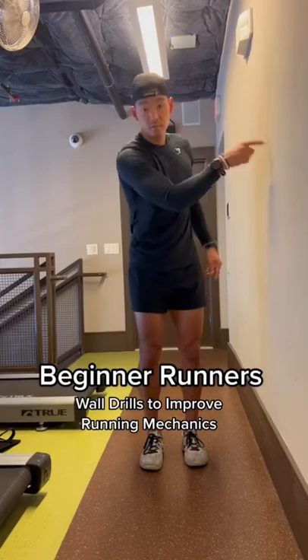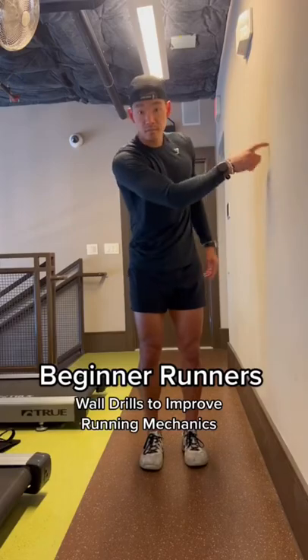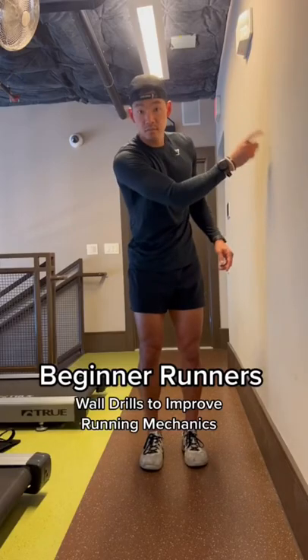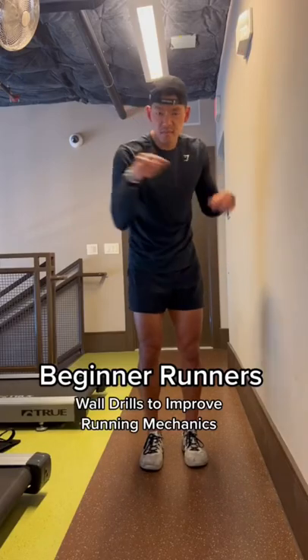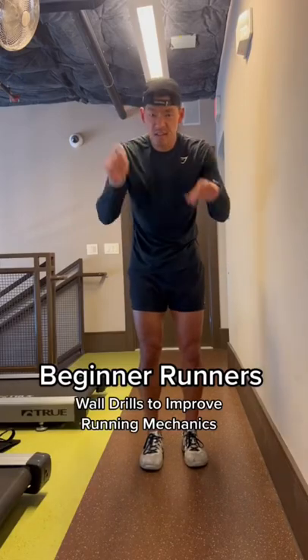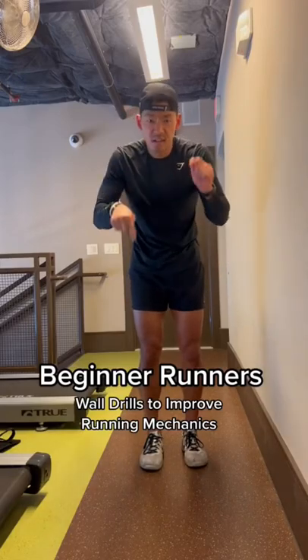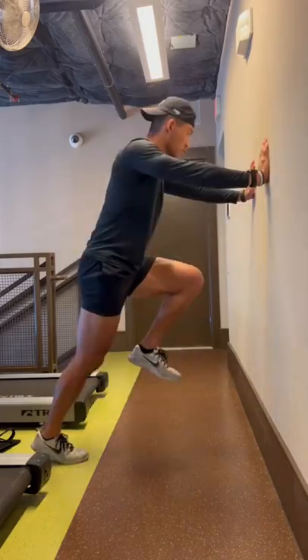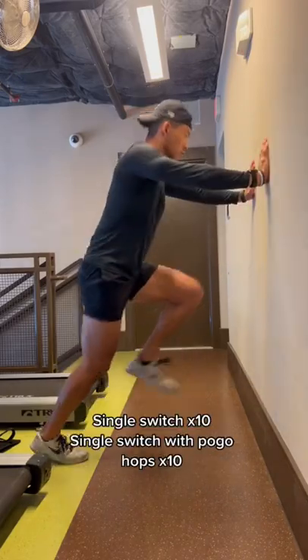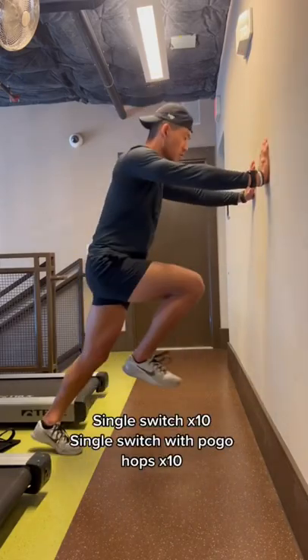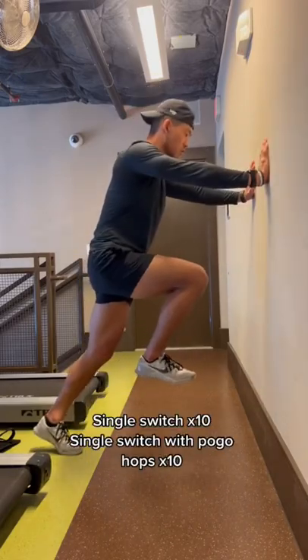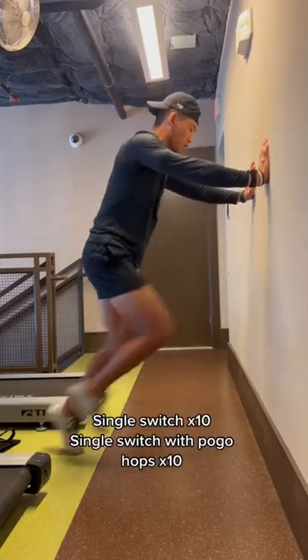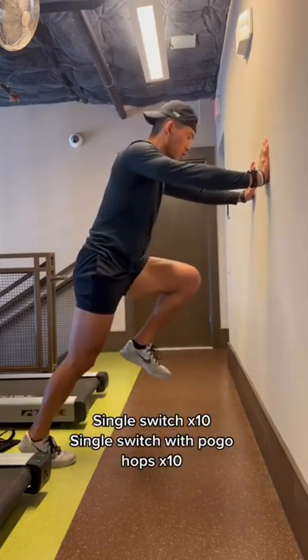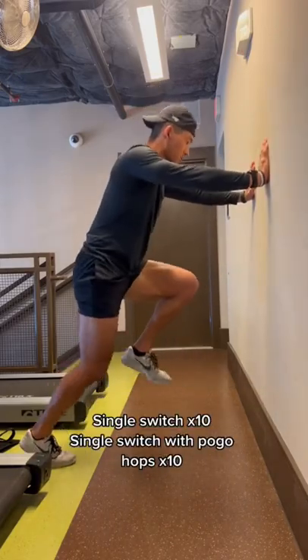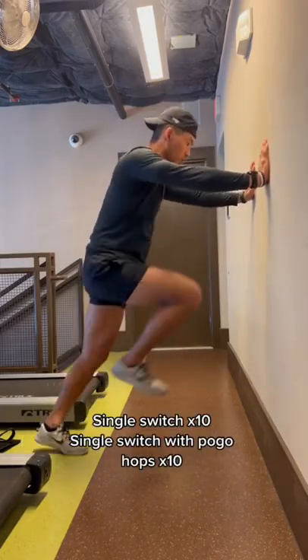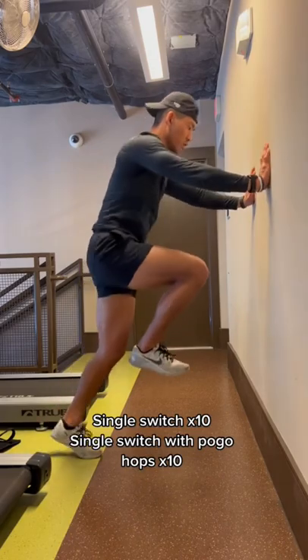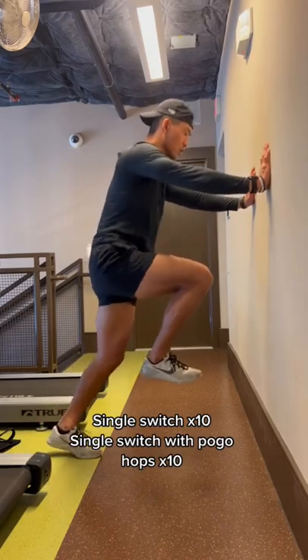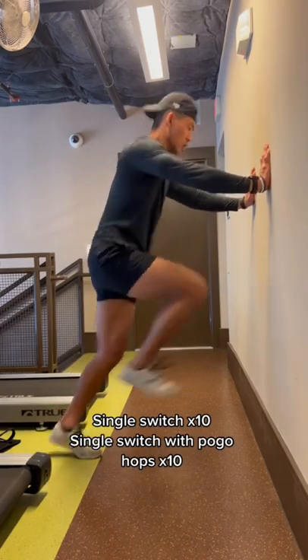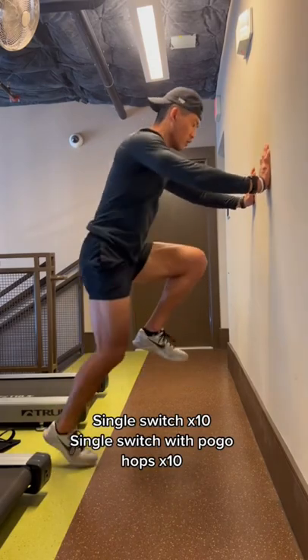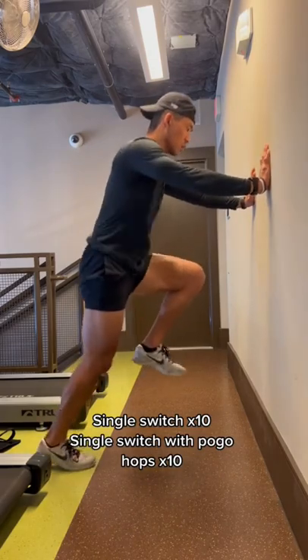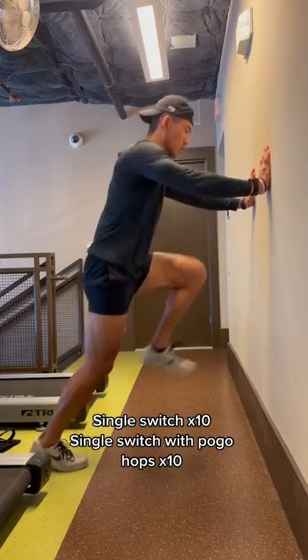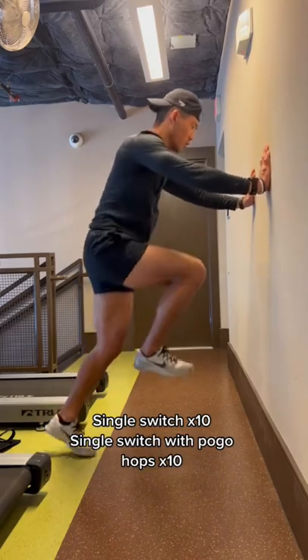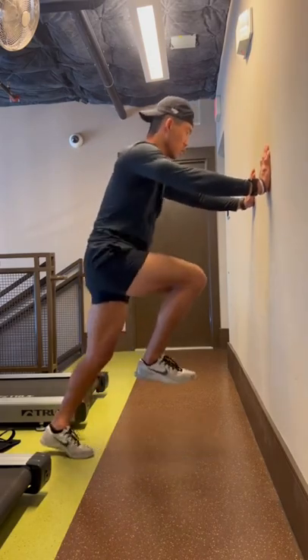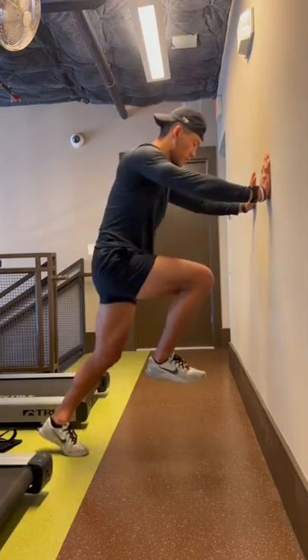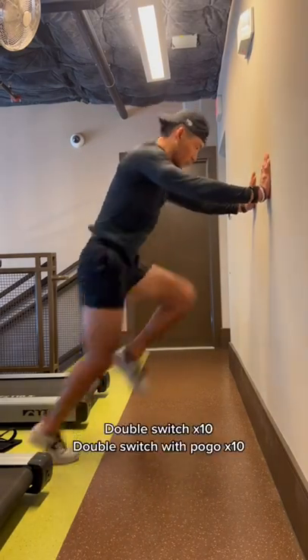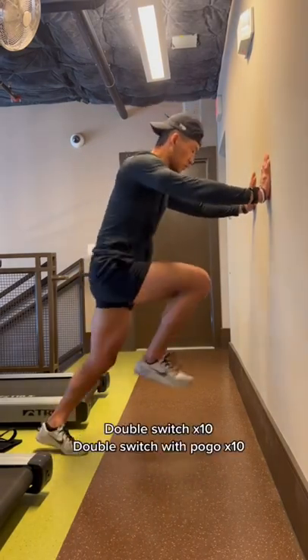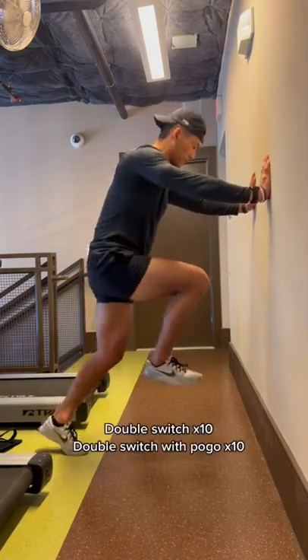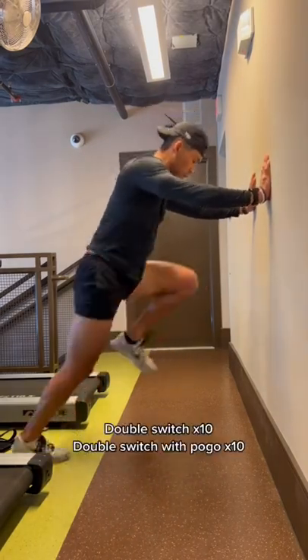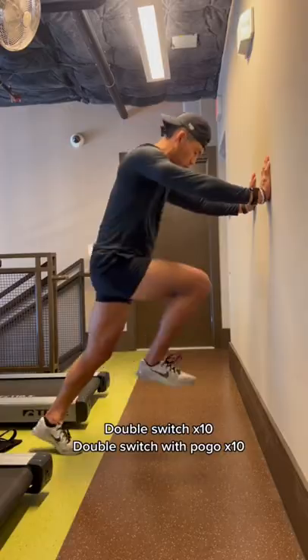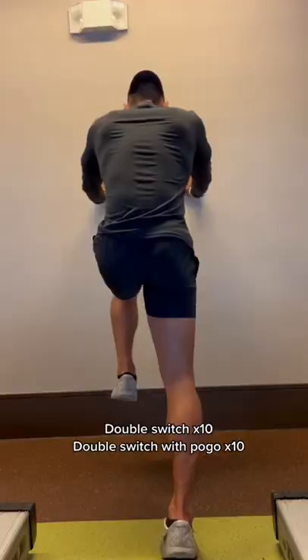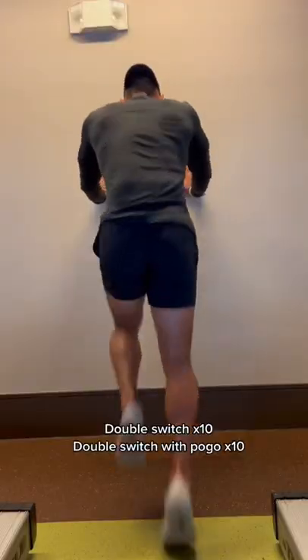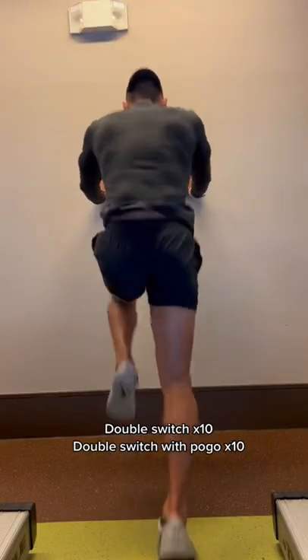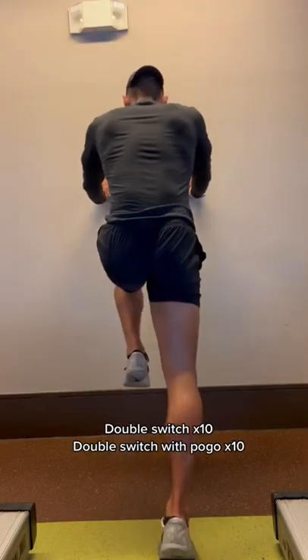This is for any beginner runners that want to improve their running mechanics and form. This is the wall drill, and the best thing is you don't need any equipment. We'll do each of these movements as a switch and then a switch with a pogo hop in between. The three variations you will complete are the single, double, and triple switch.